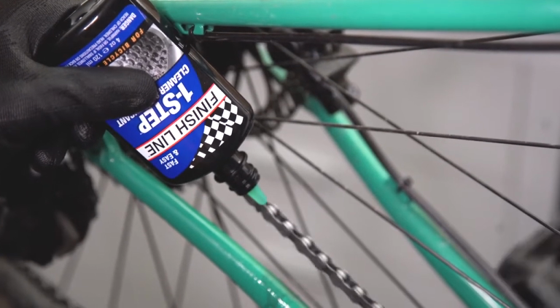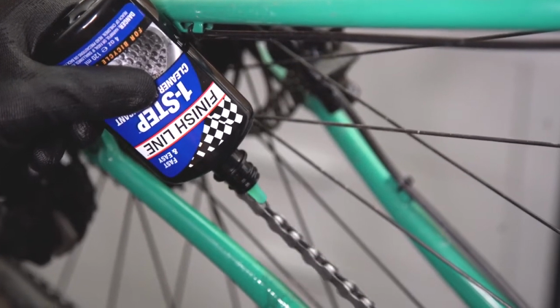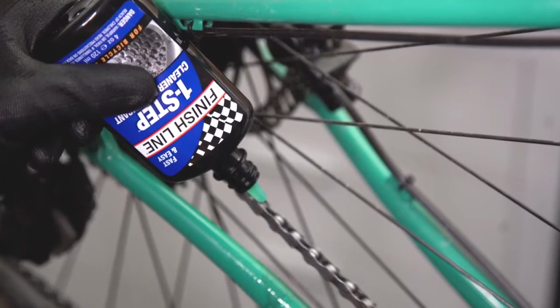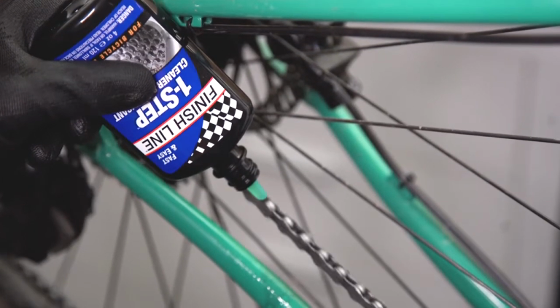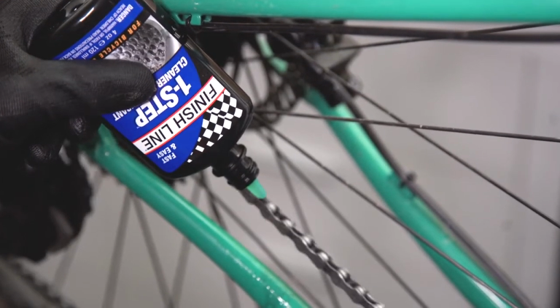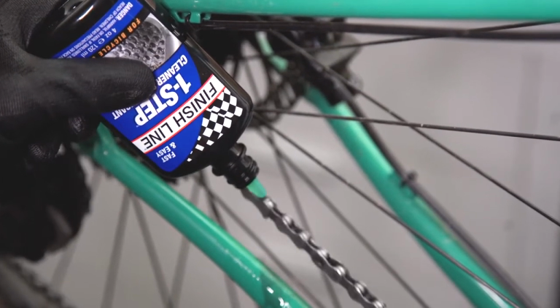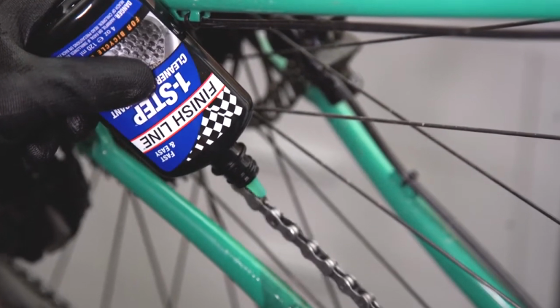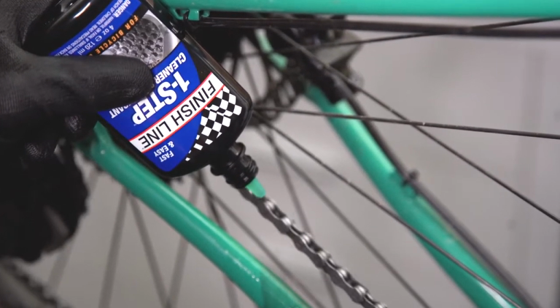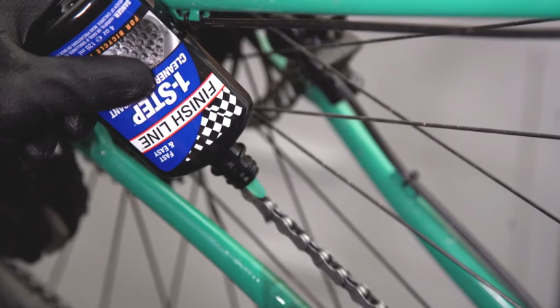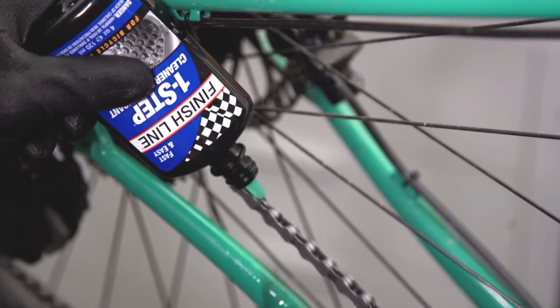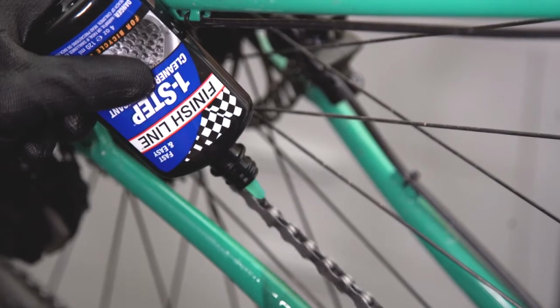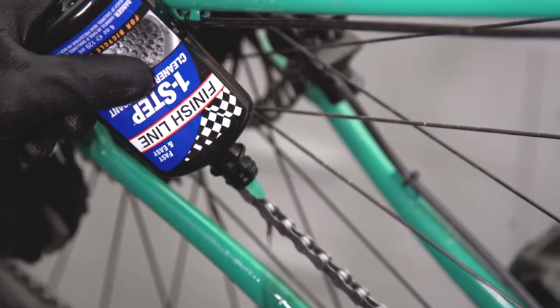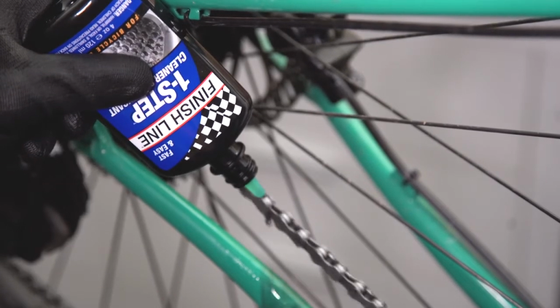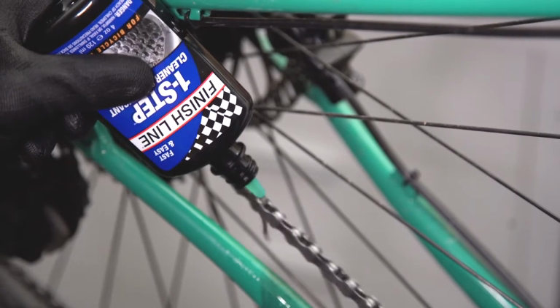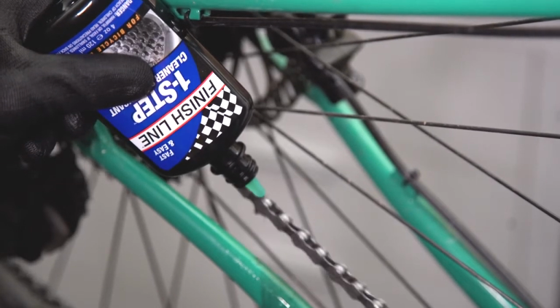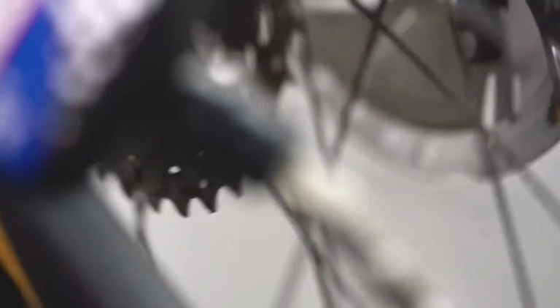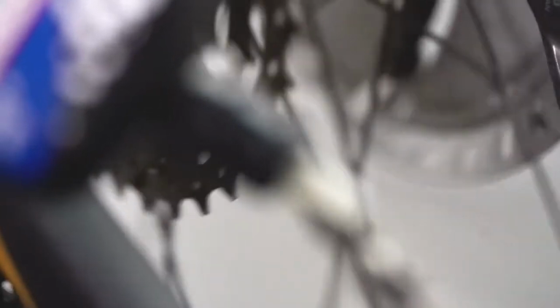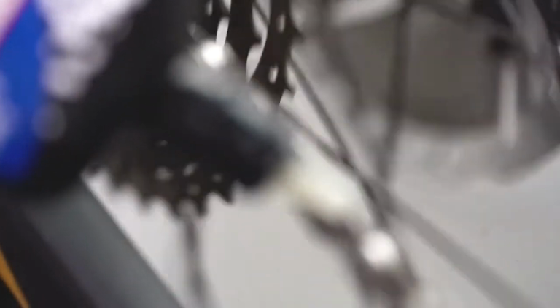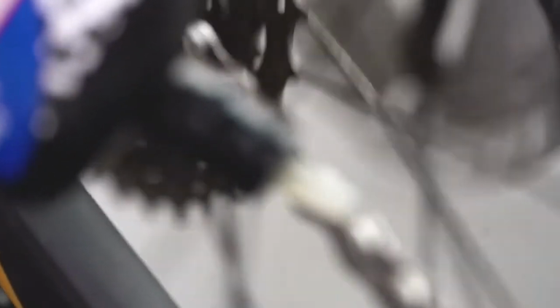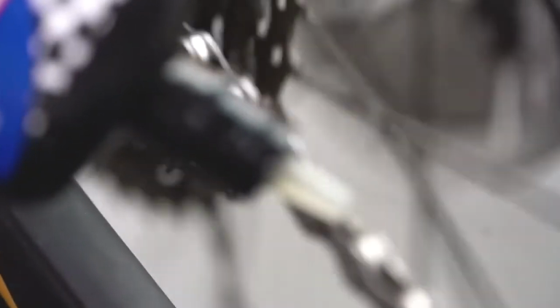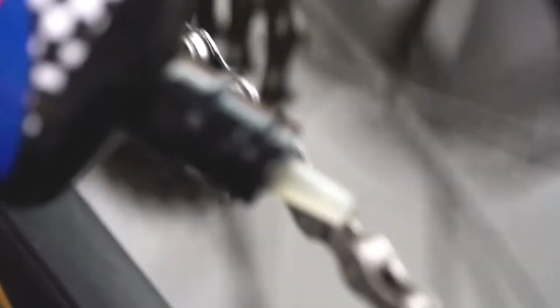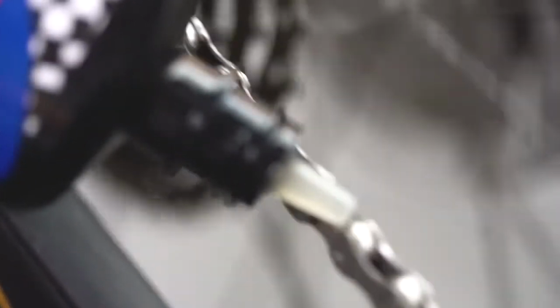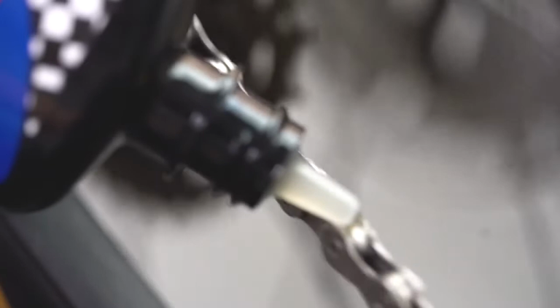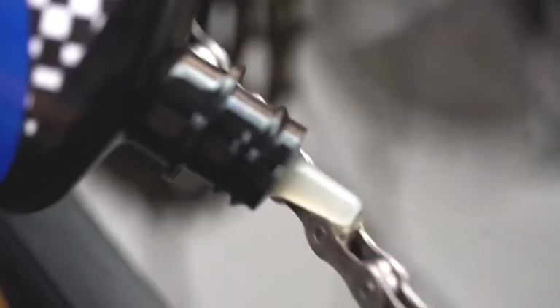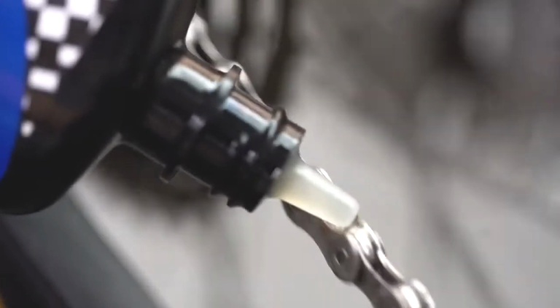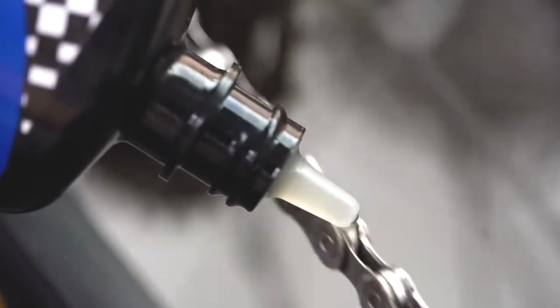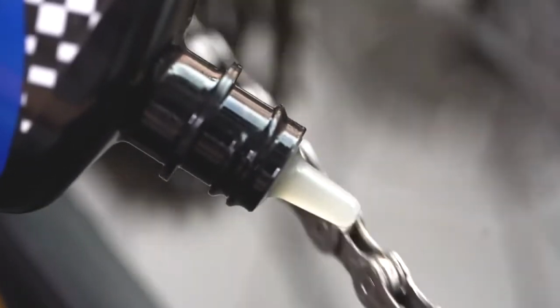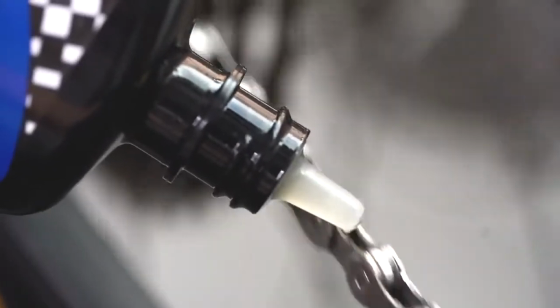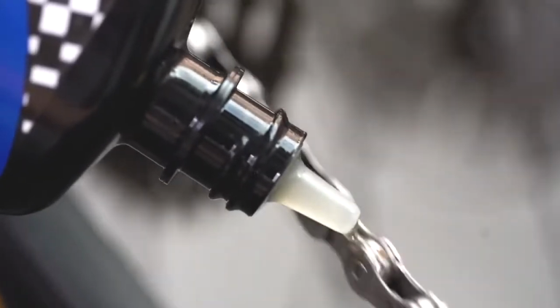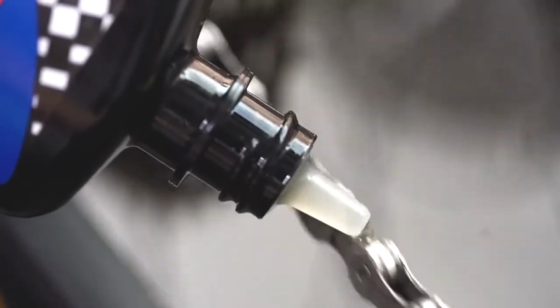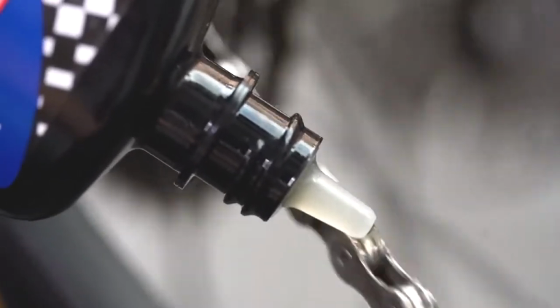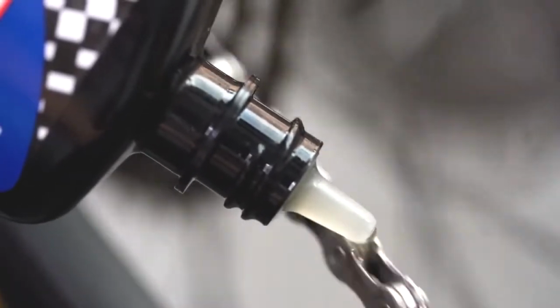It has a two-phase technology. The first phase removes the grit and grime from the surface of the chain, and then it leaves behind a high-performance layer of lubricant.